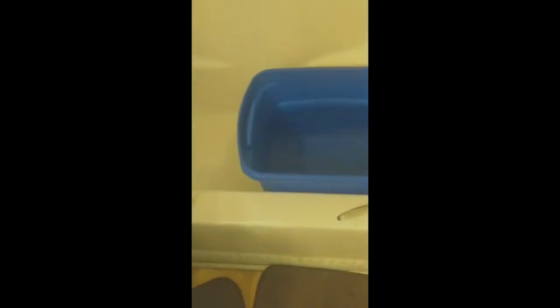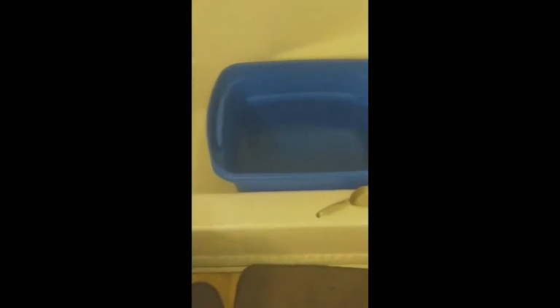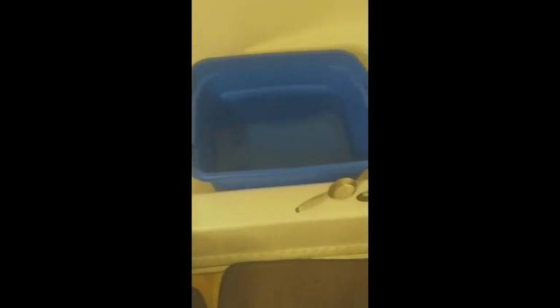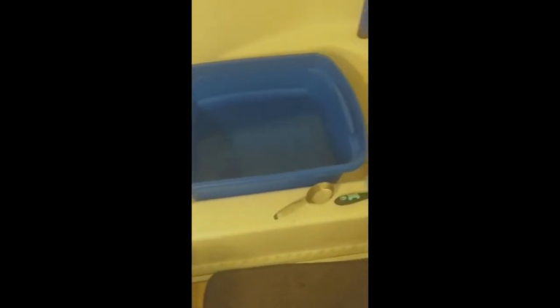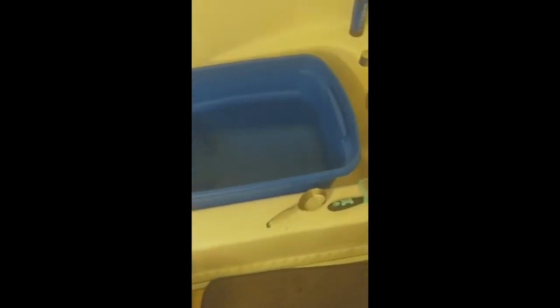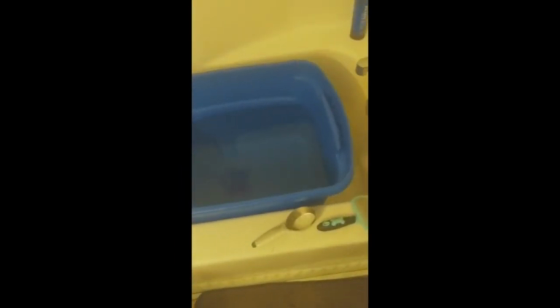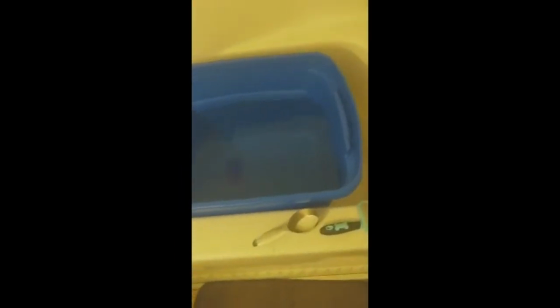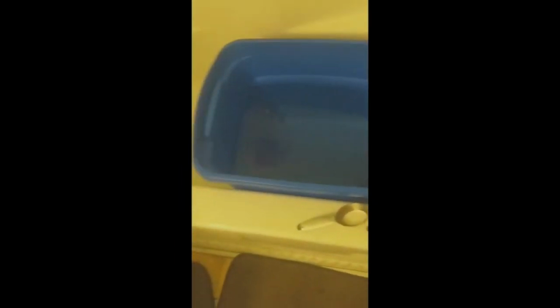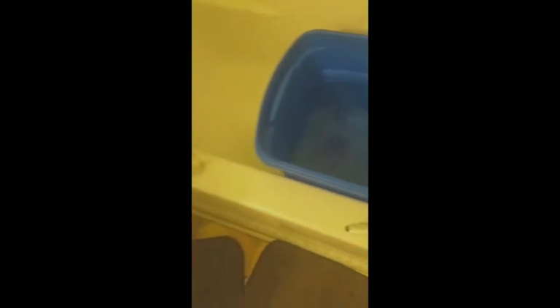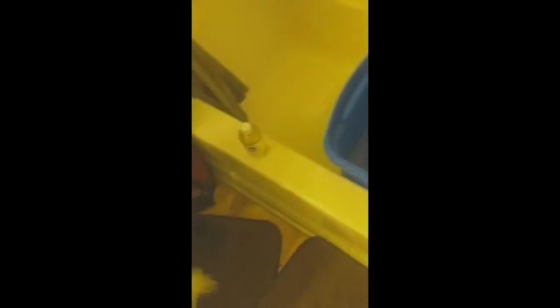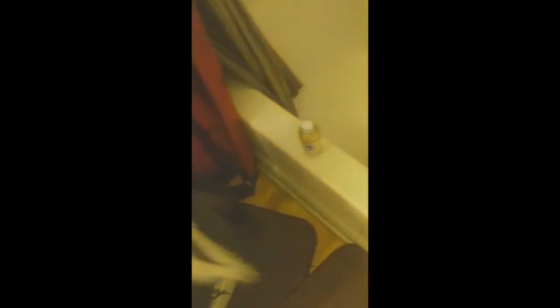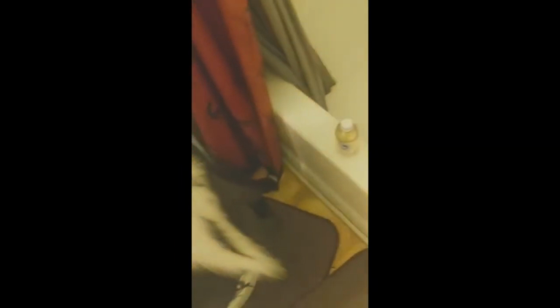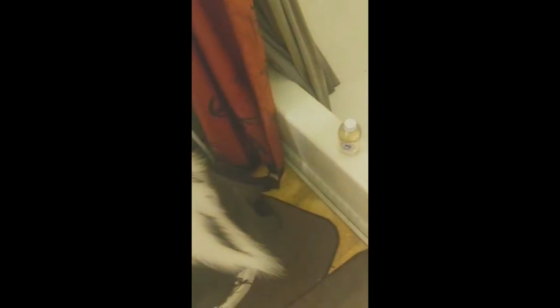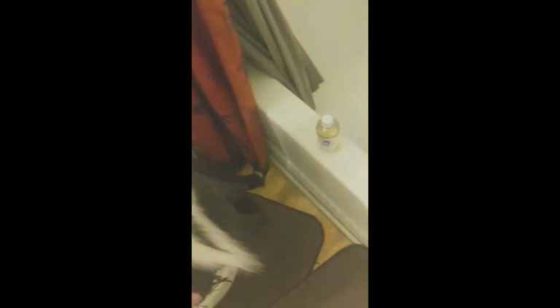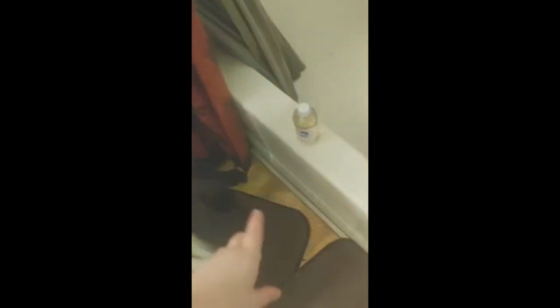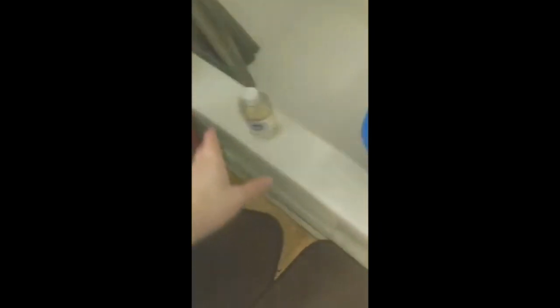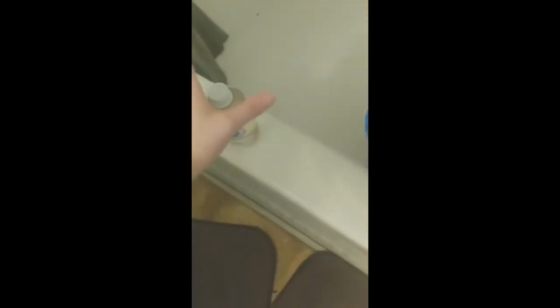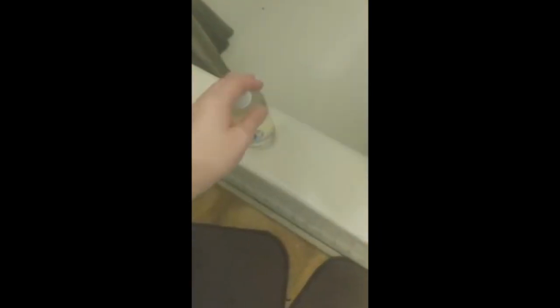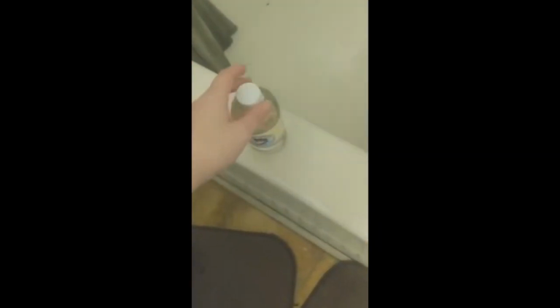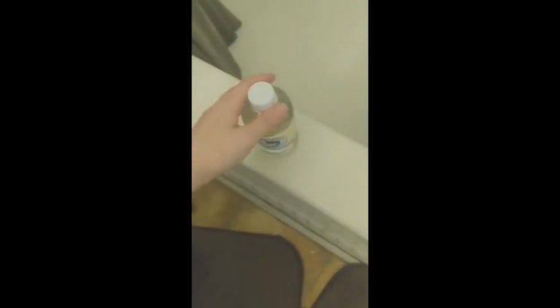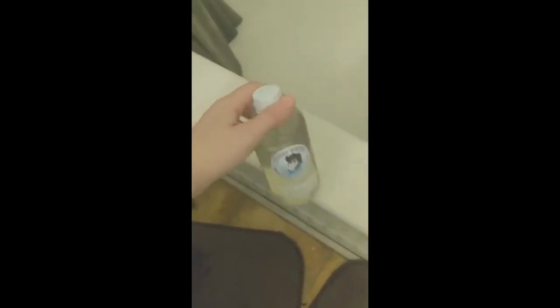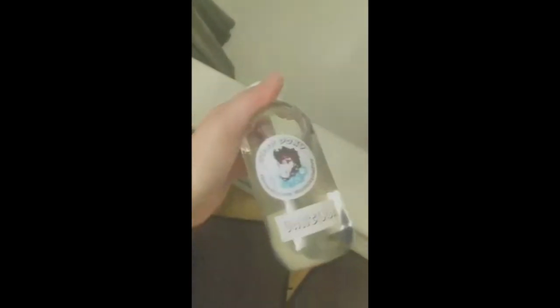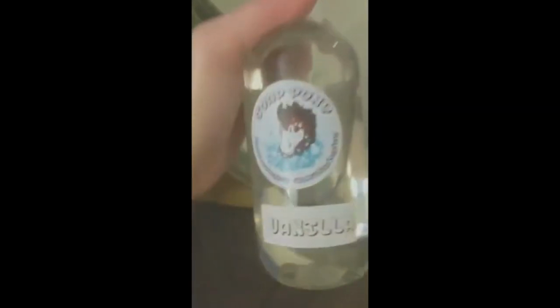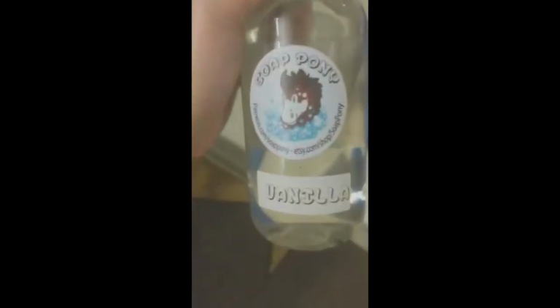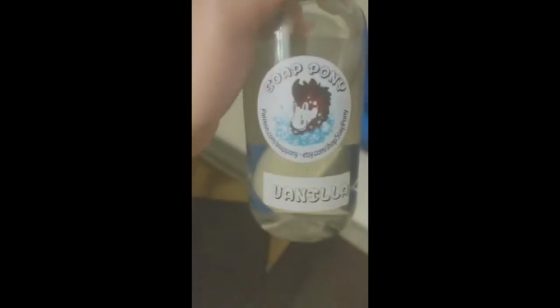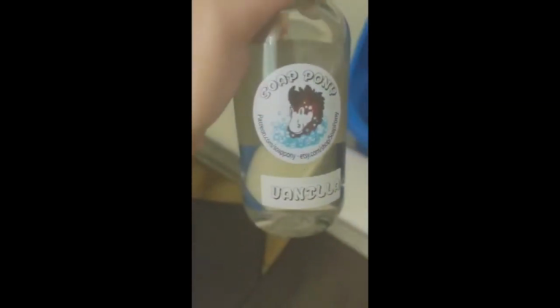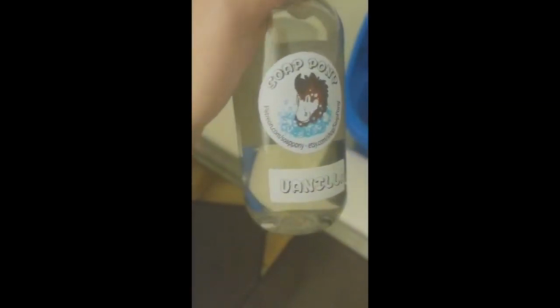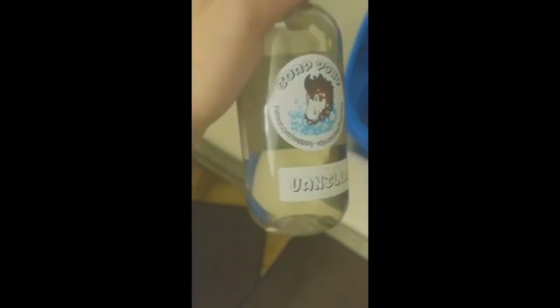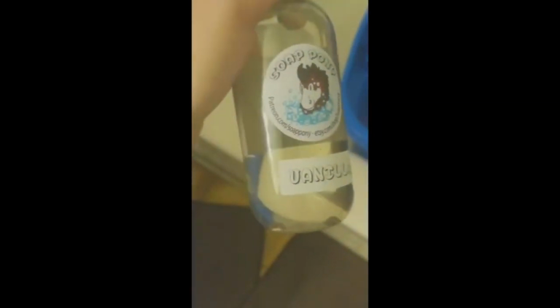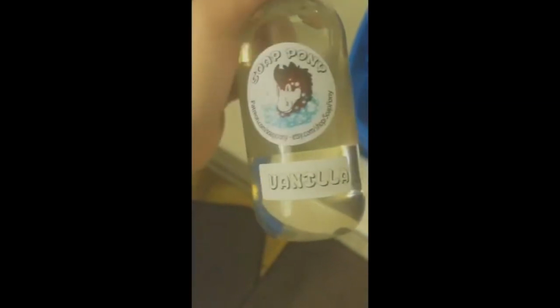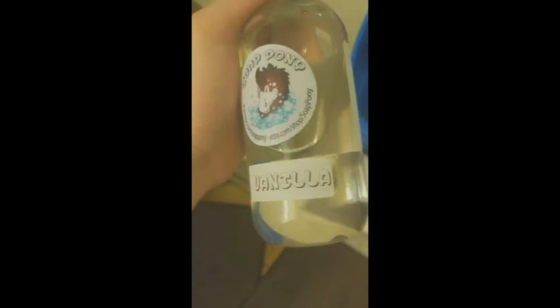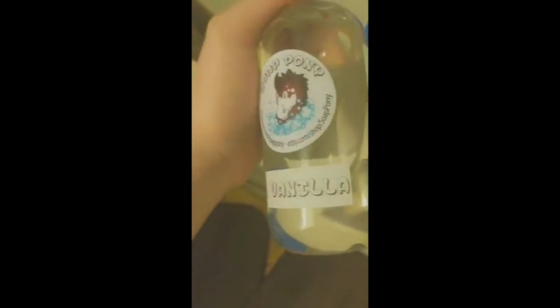Hey everyone, it's Jamala. Today I am going to be reviewing the Vanilla Soap Pony Fursuit Detergent.